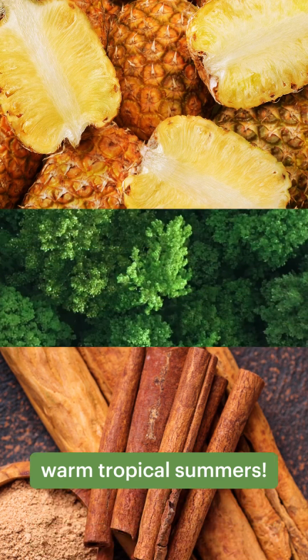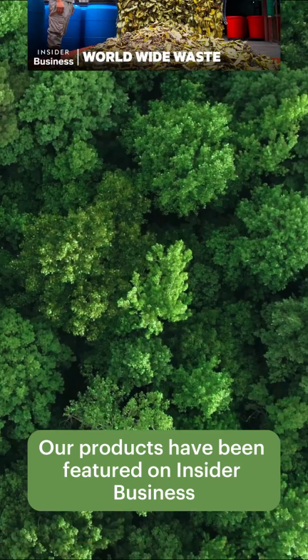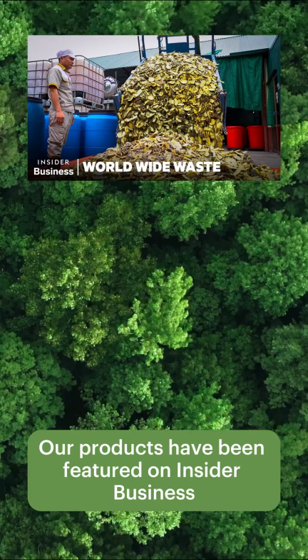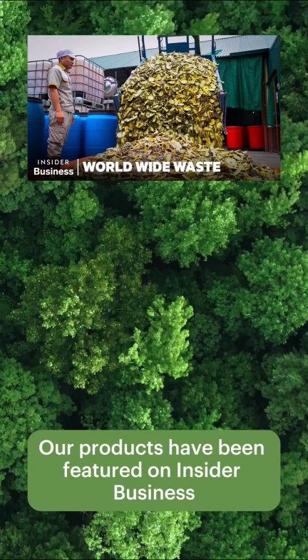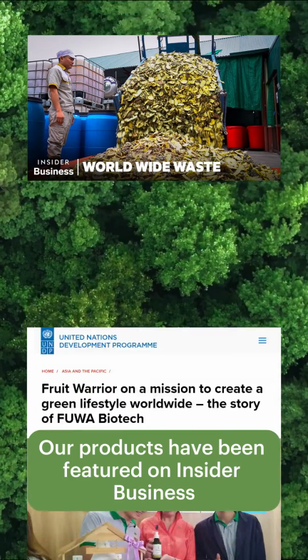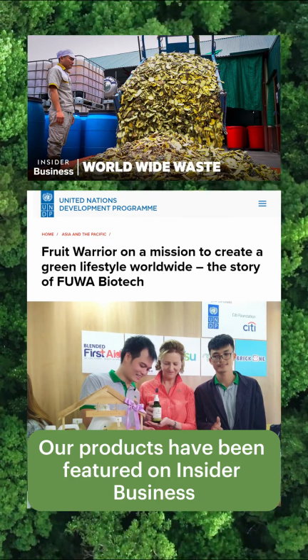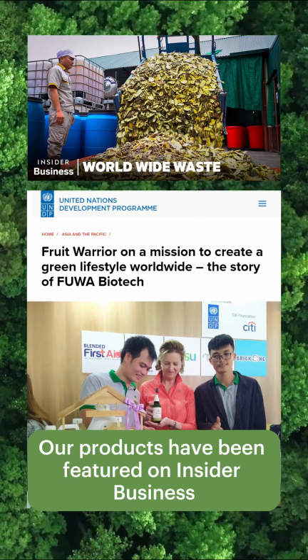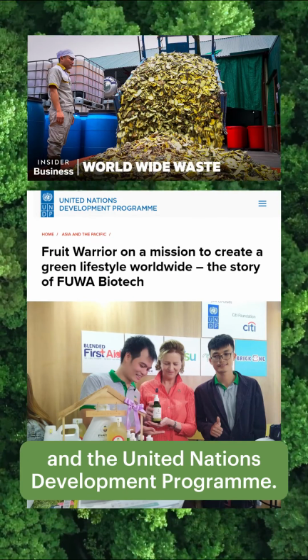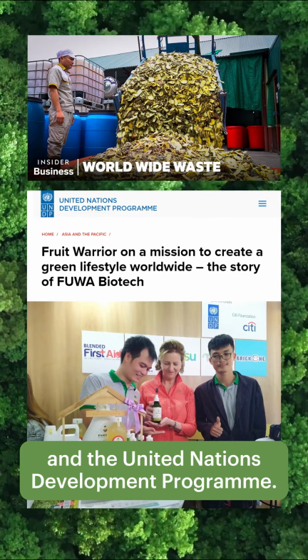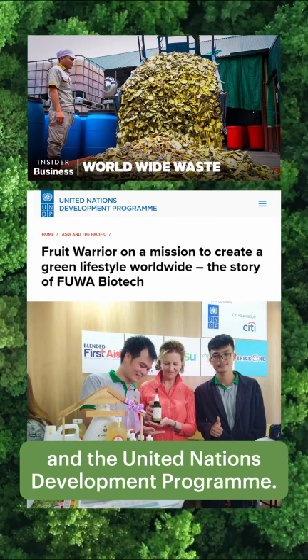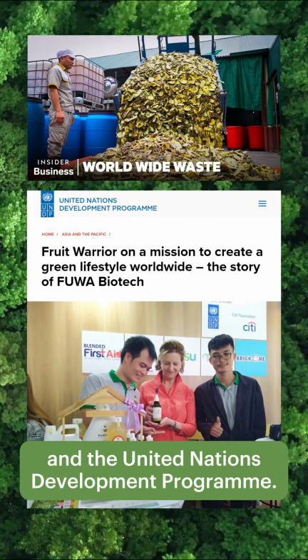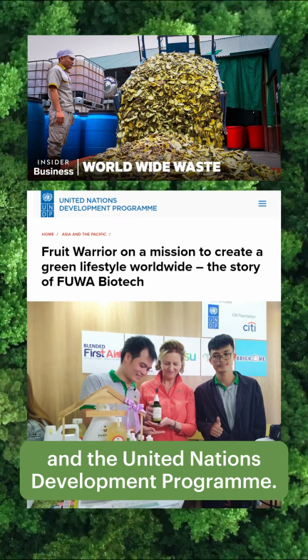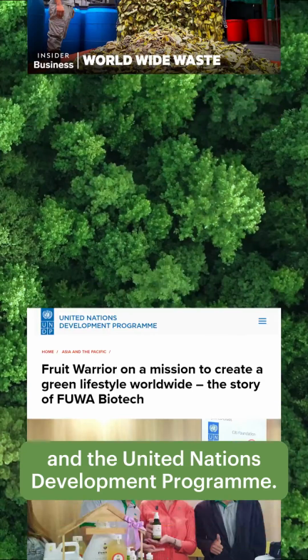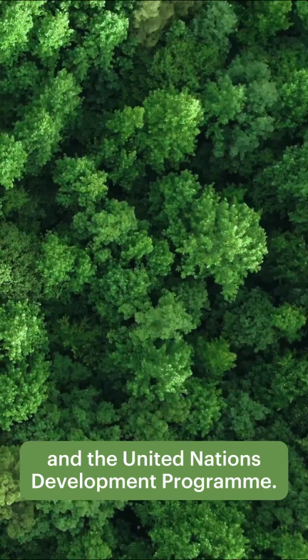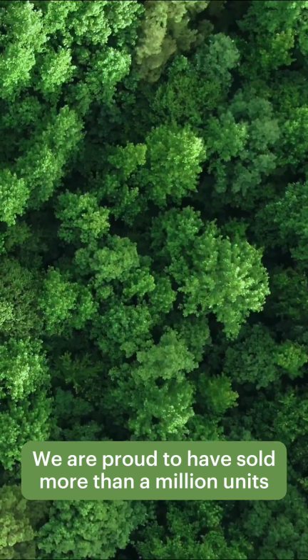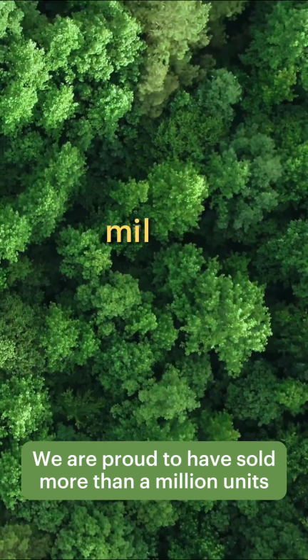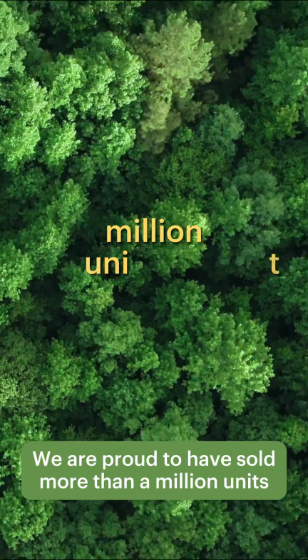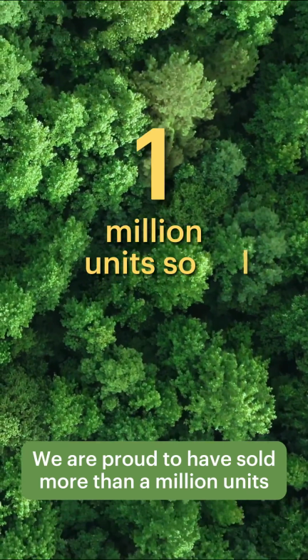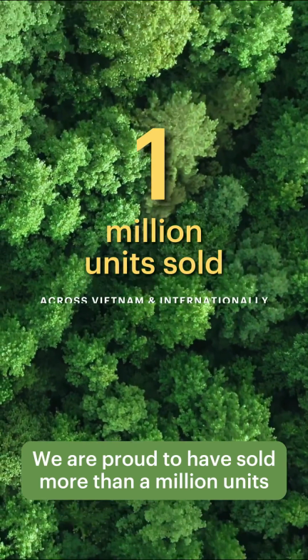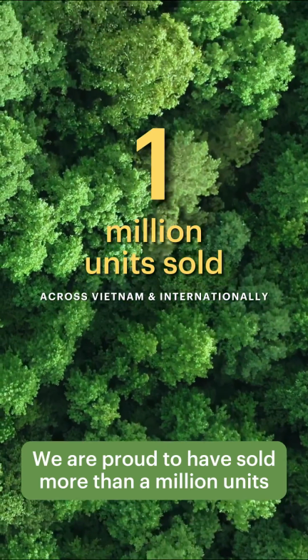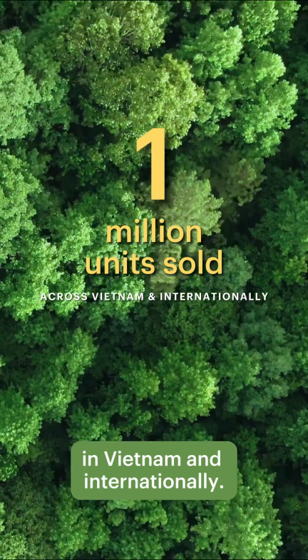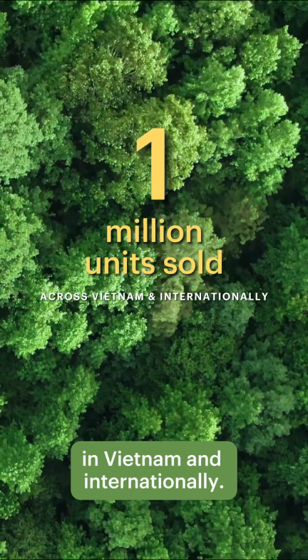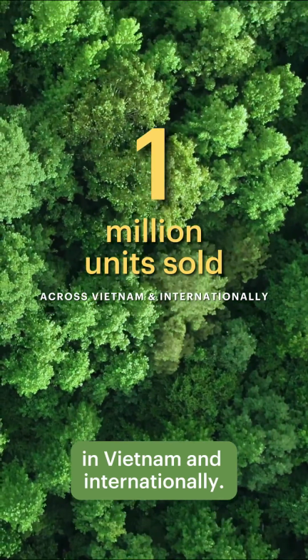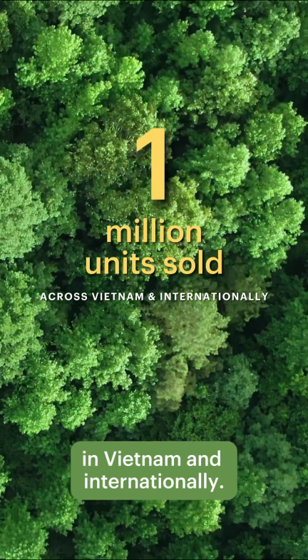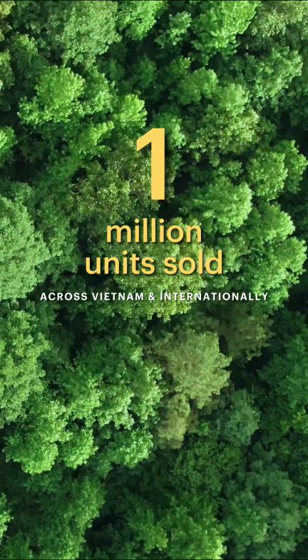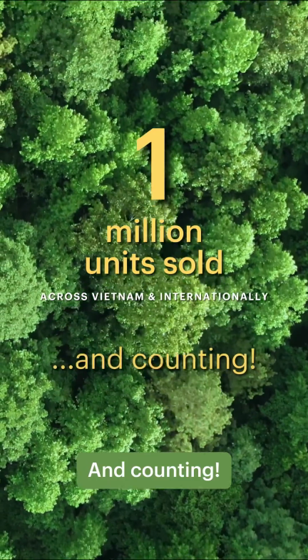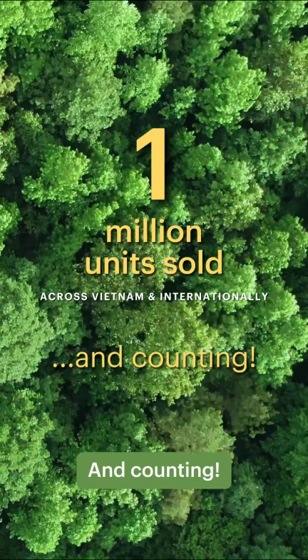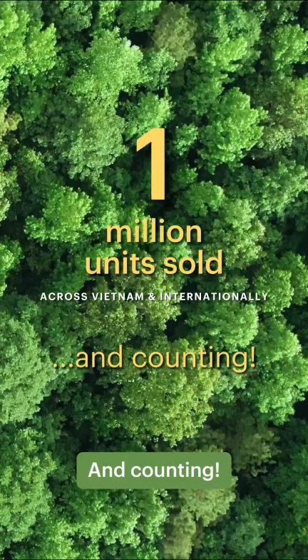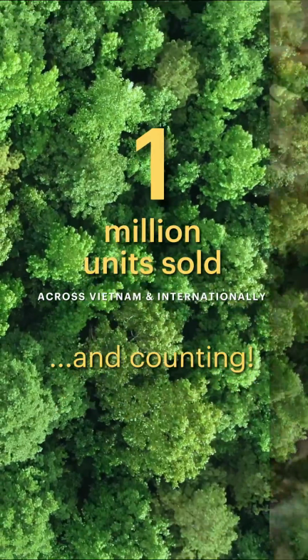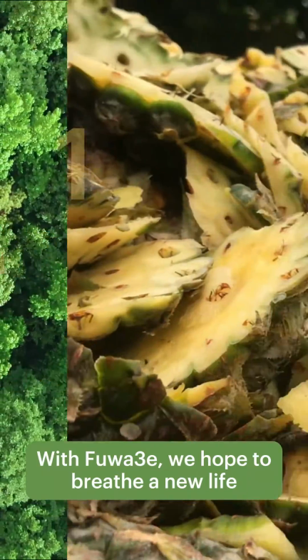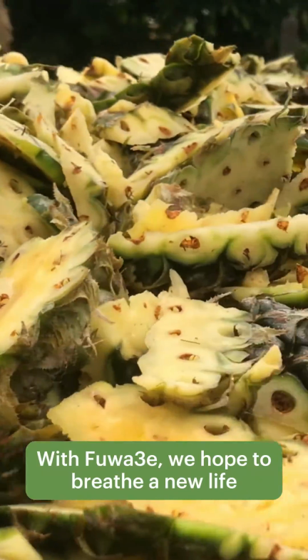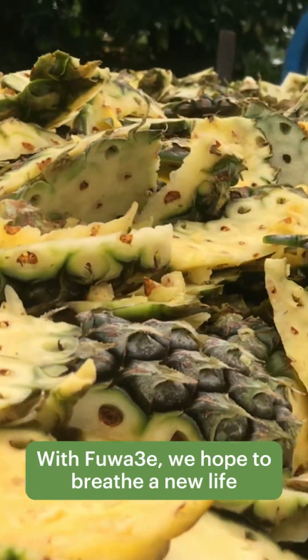Our products have been featured on Insider Business and the United Nations Development Program. We are proud to have sold more than a million units in Vietnam and internationally — and counting!